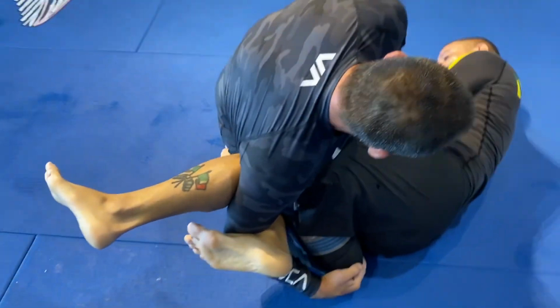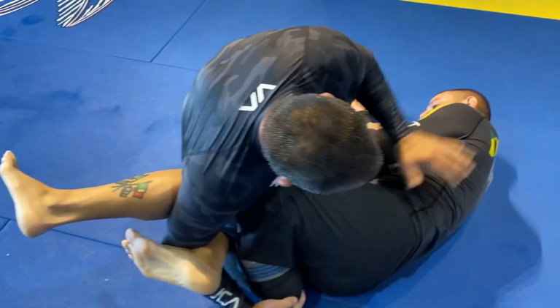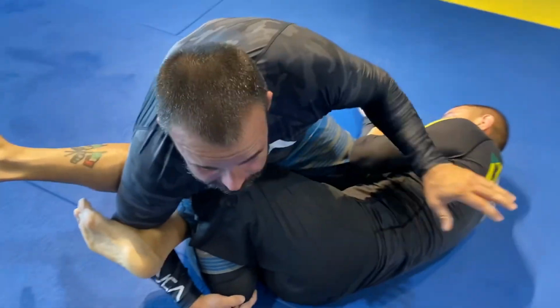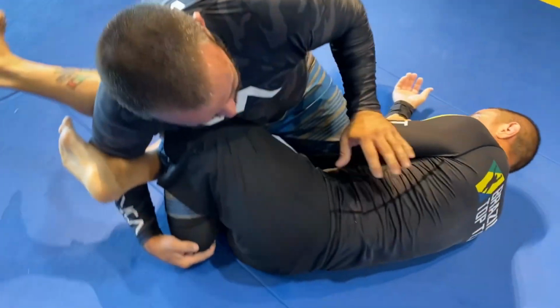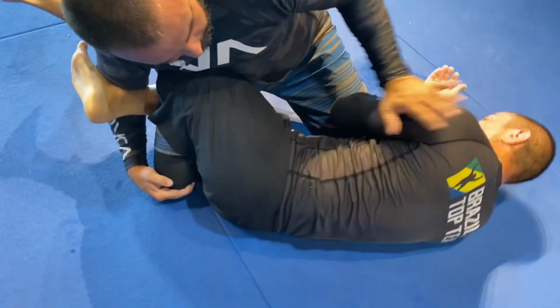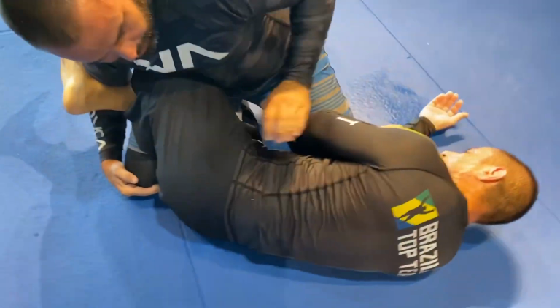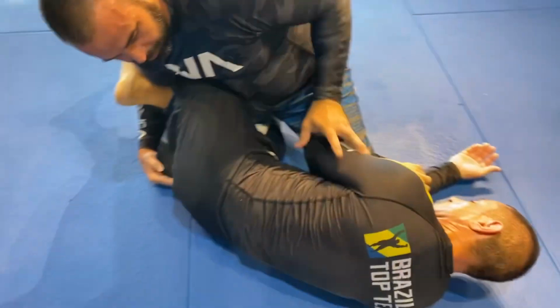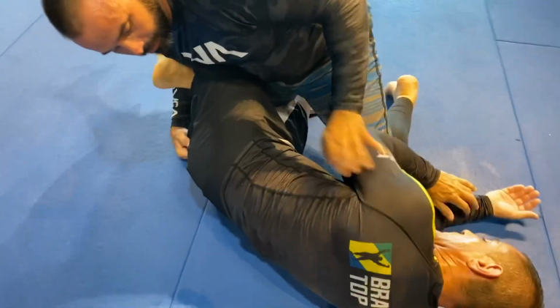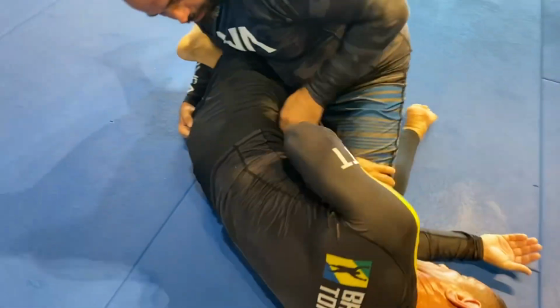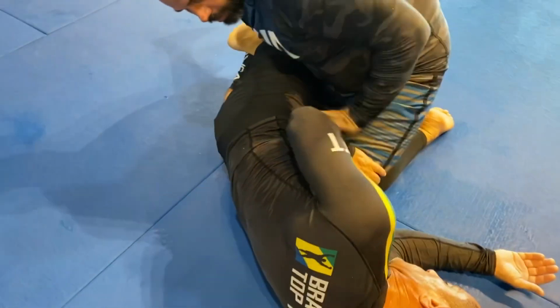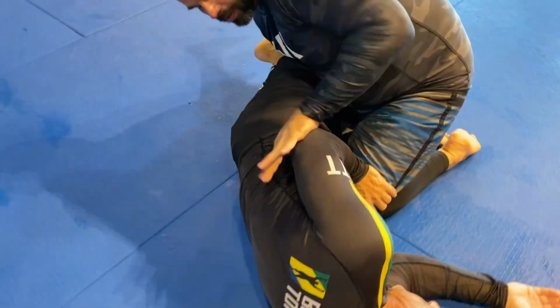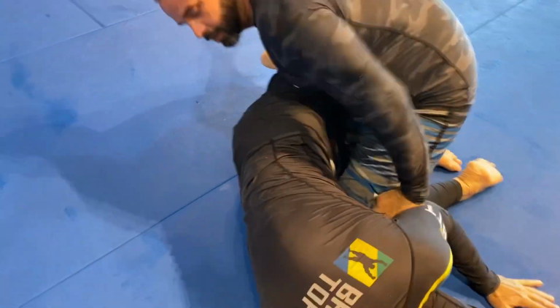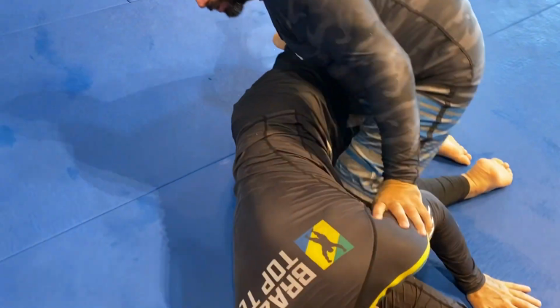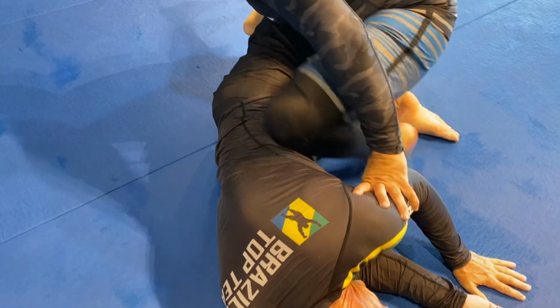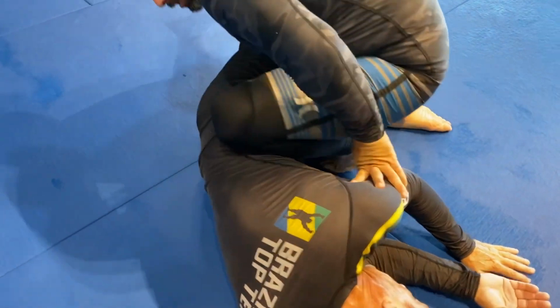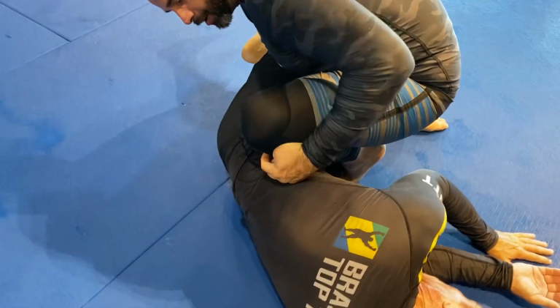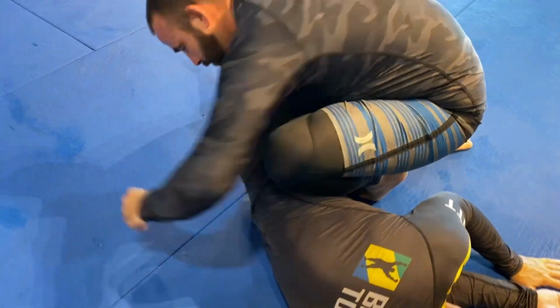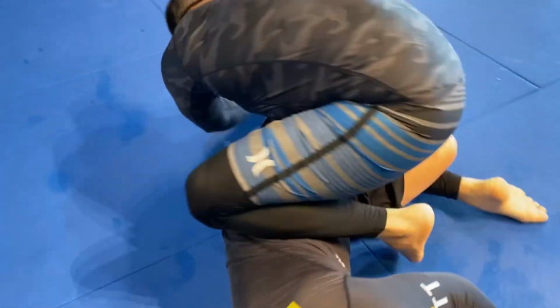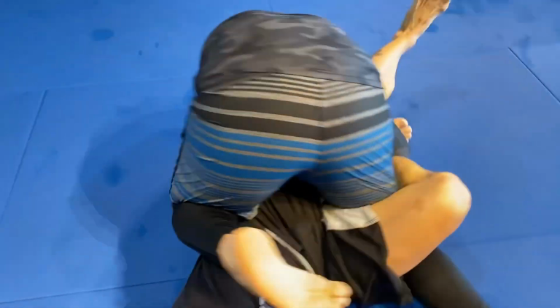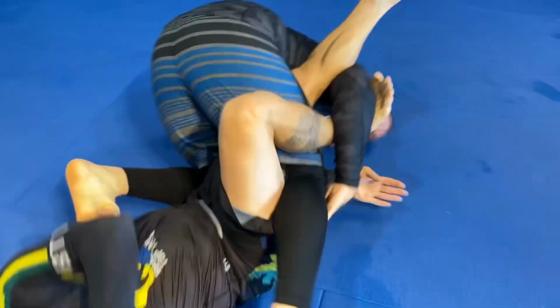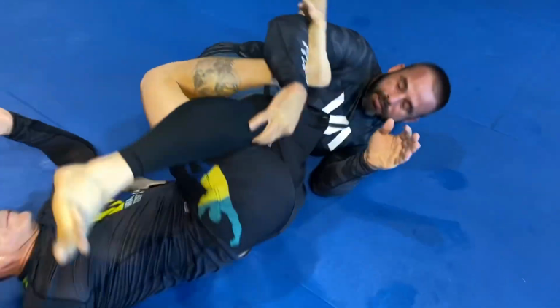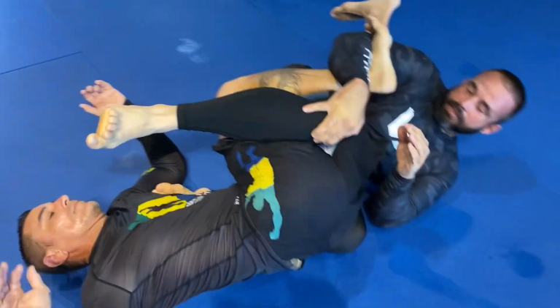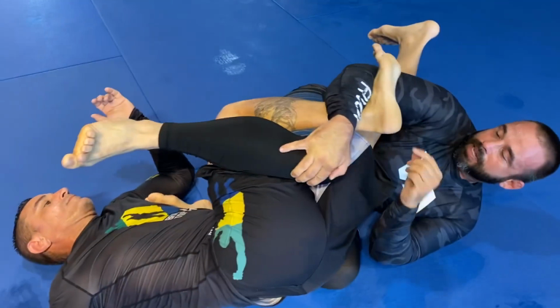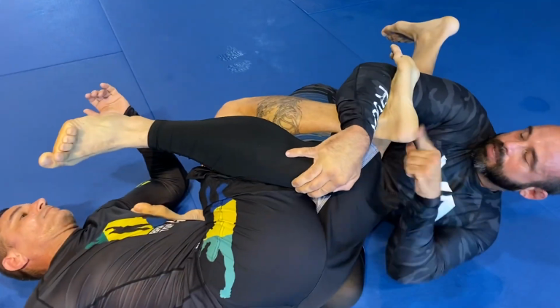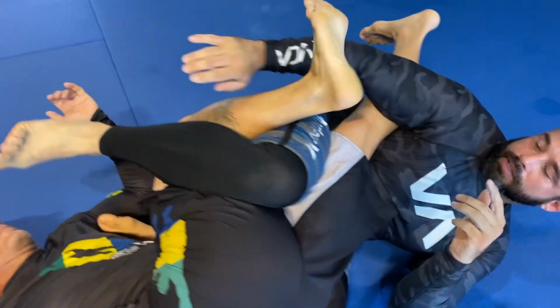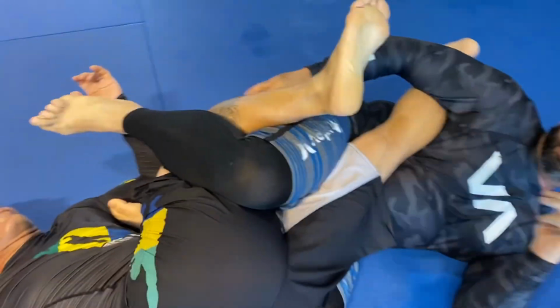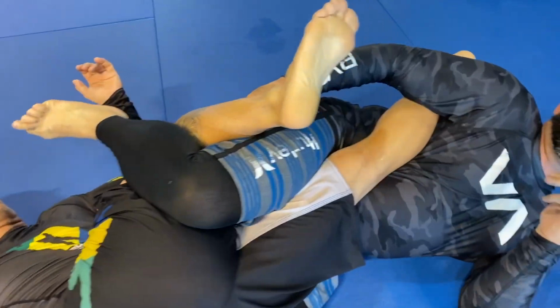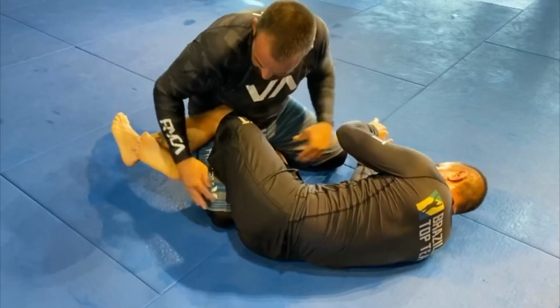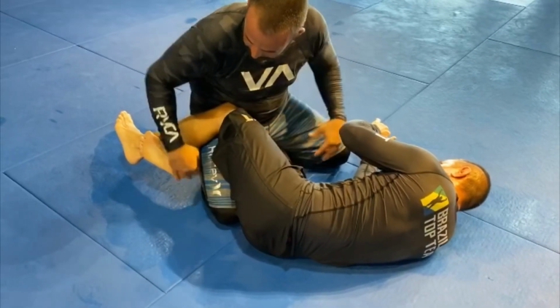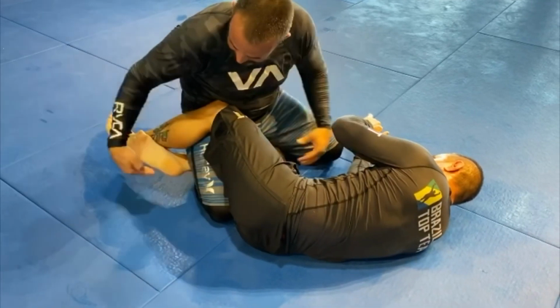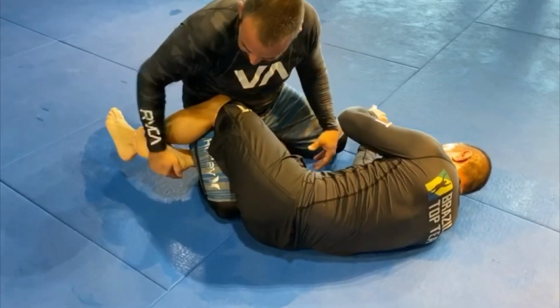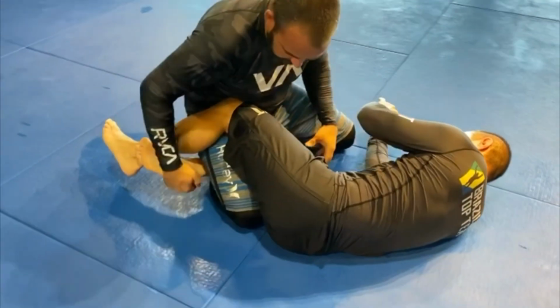This hand you can use up here to defend any way you need to. If they're trying to push this down, whatever, you can use this to push down. Bring this knee up, you're going to slide over this shoulder, come to the back, and you're locked up into the knee bar.